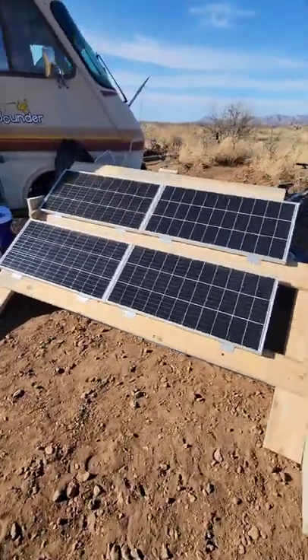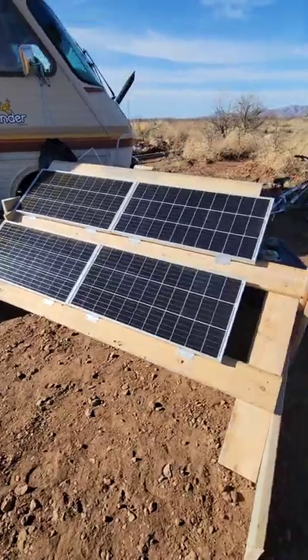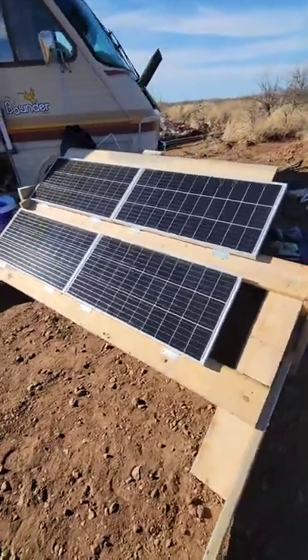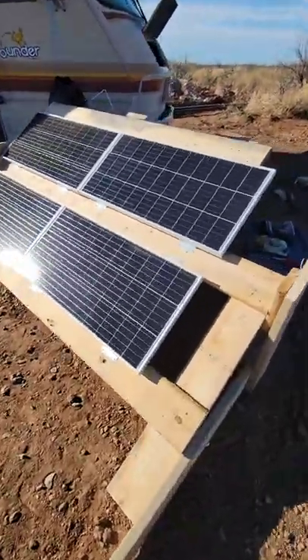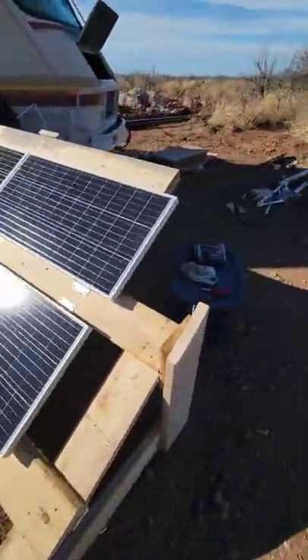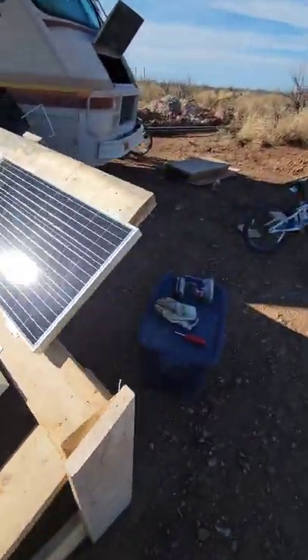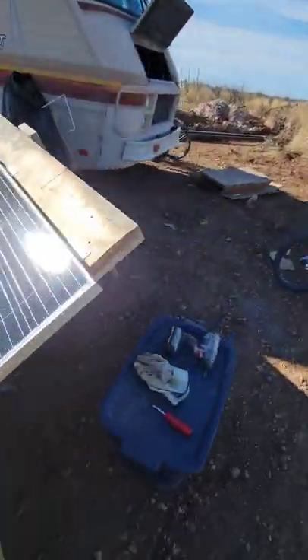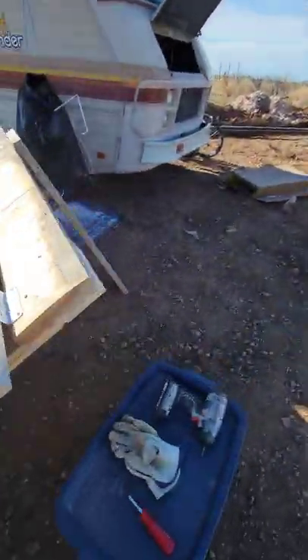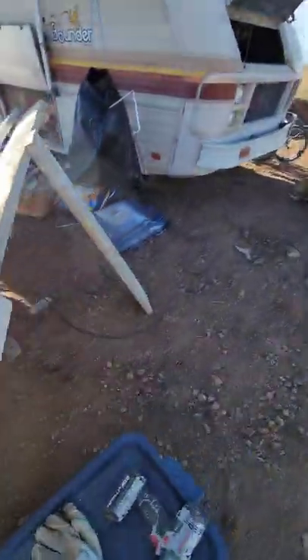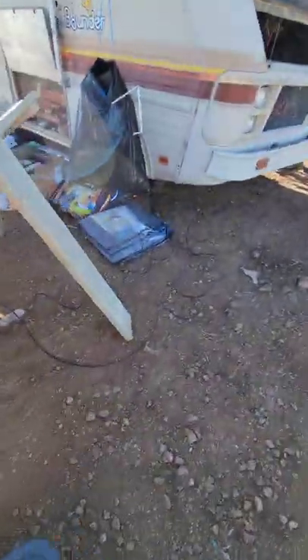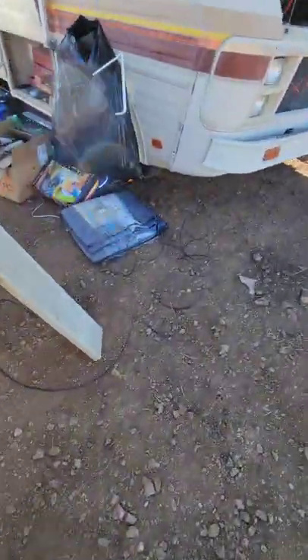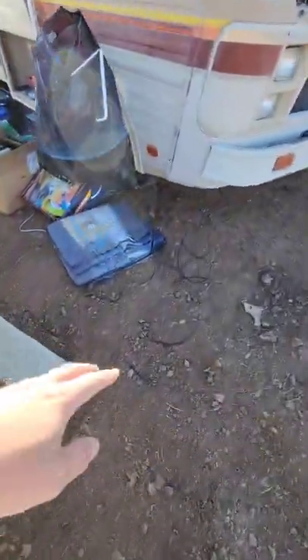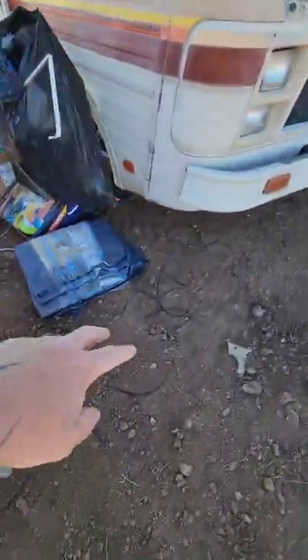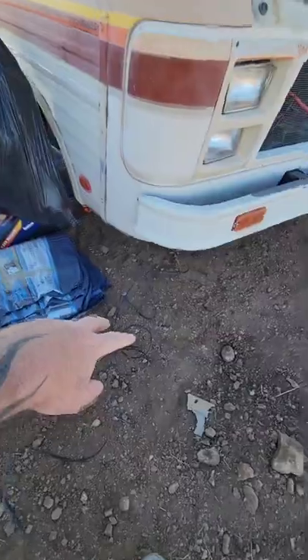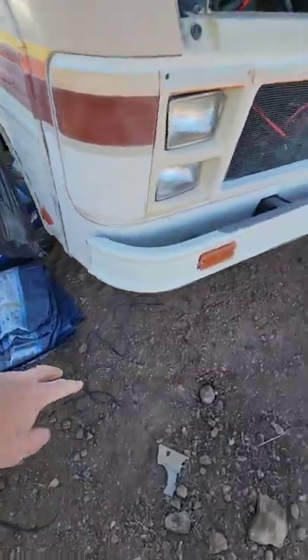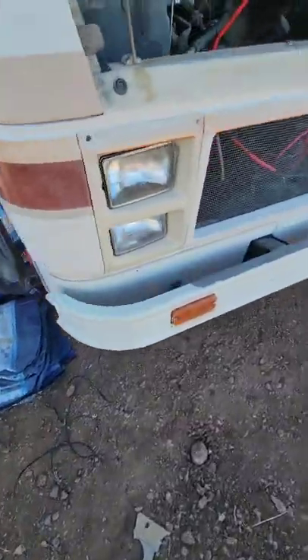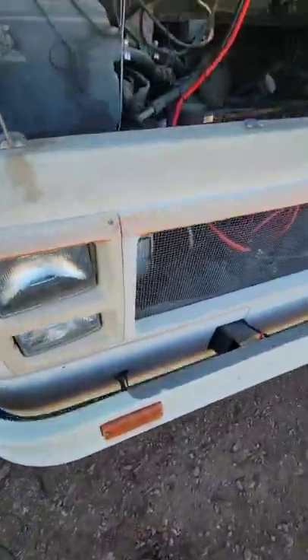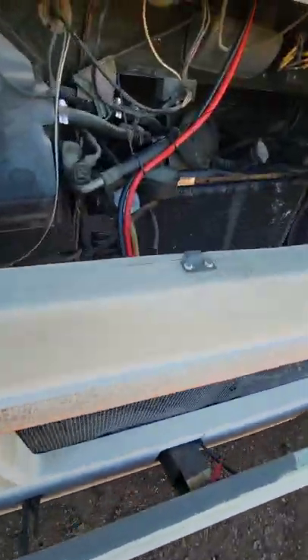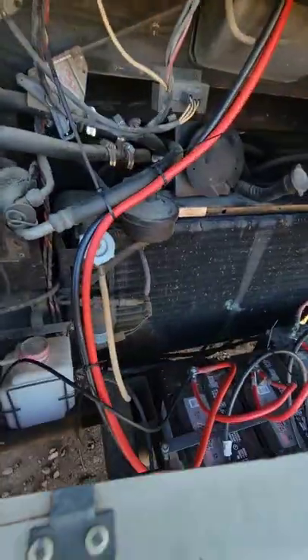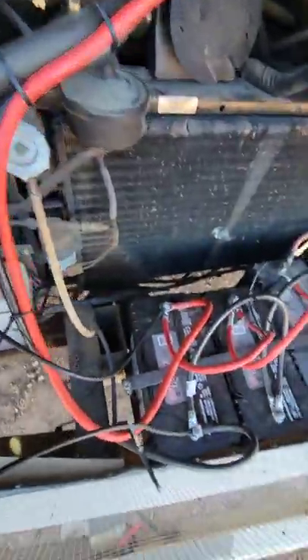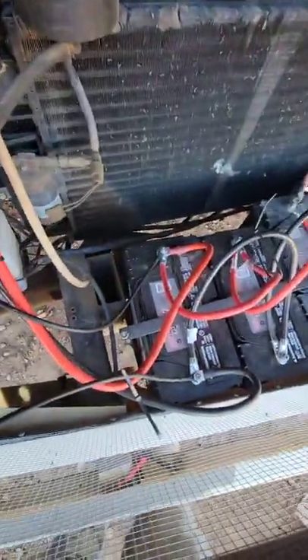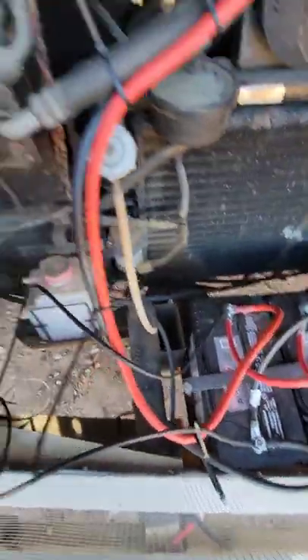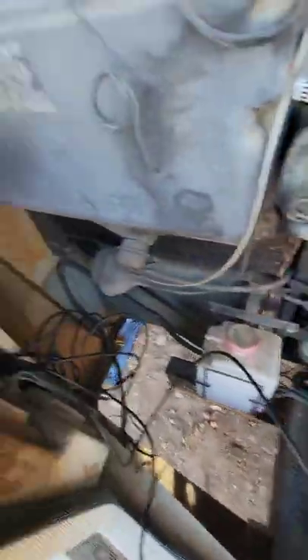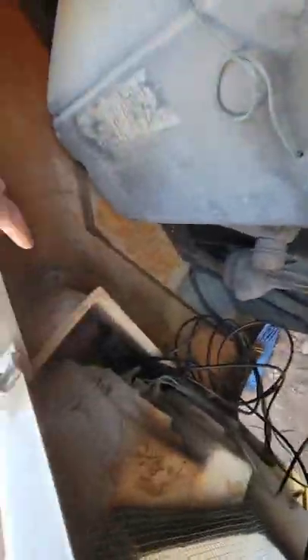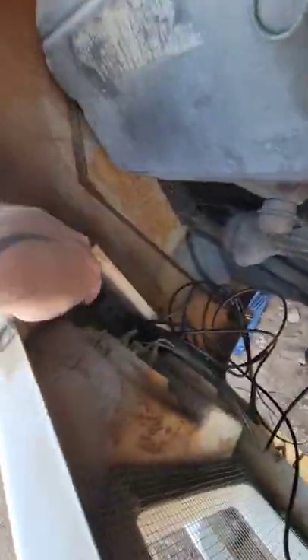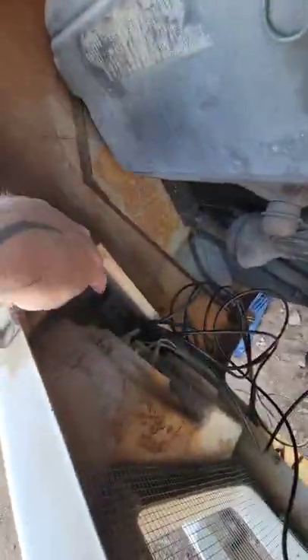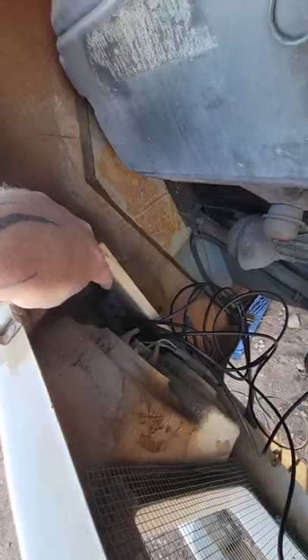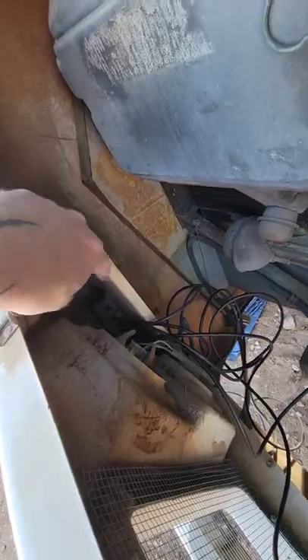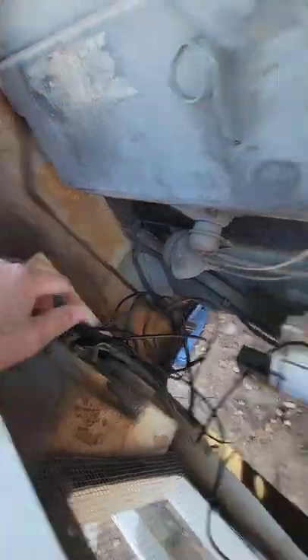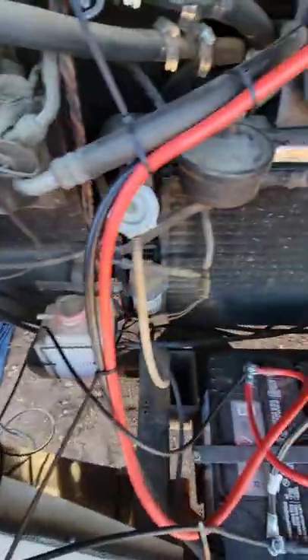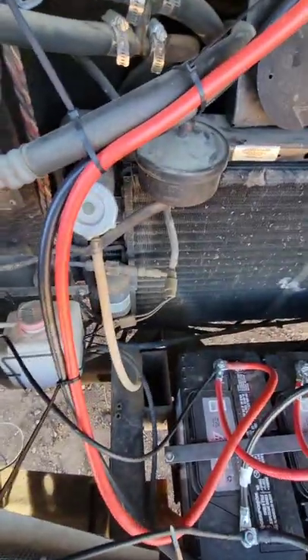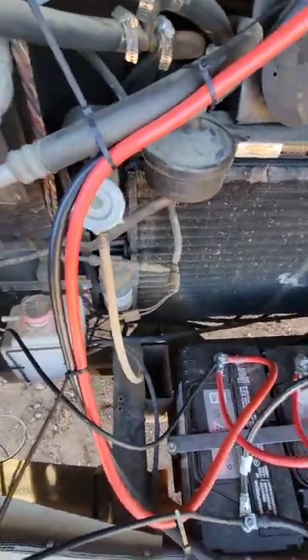Now I'm gonna wire it in — gotta do some housekeeping with the wiring. It comes up into our battery box, which I stuck back in there, and into our control box.